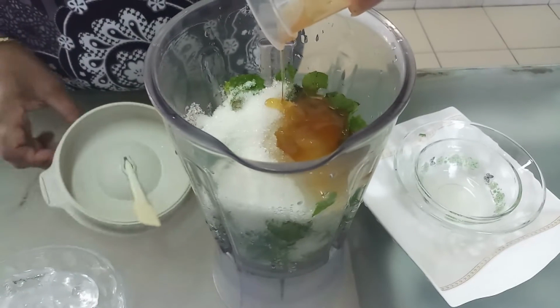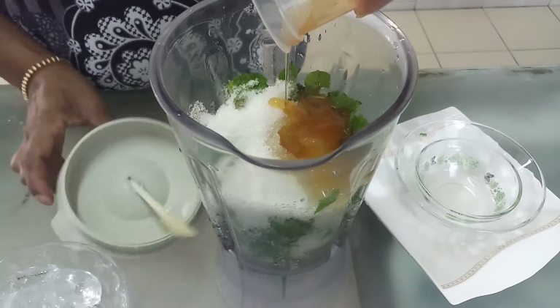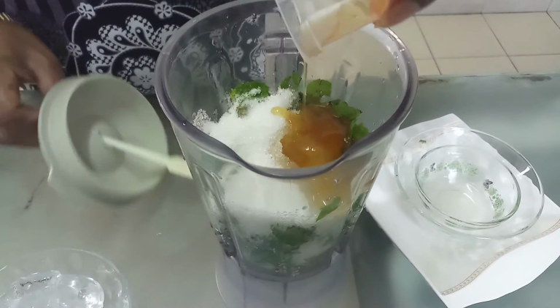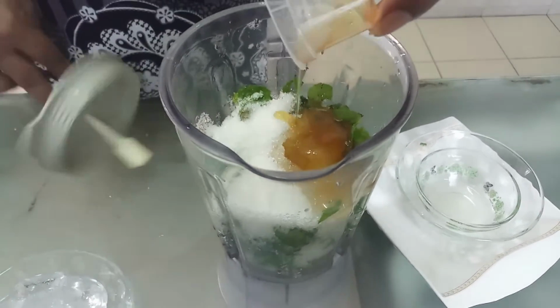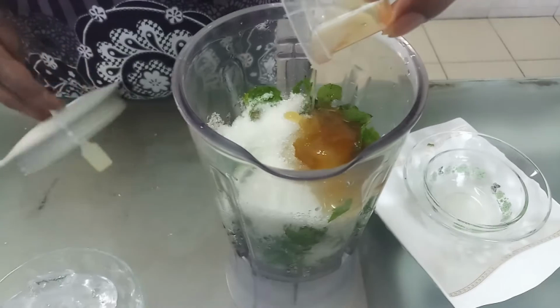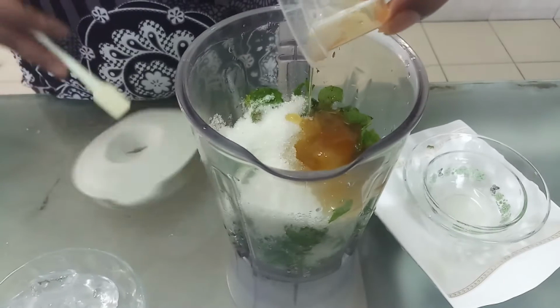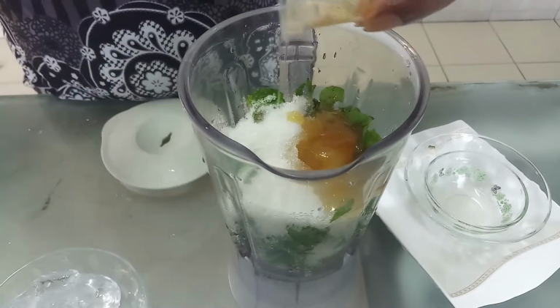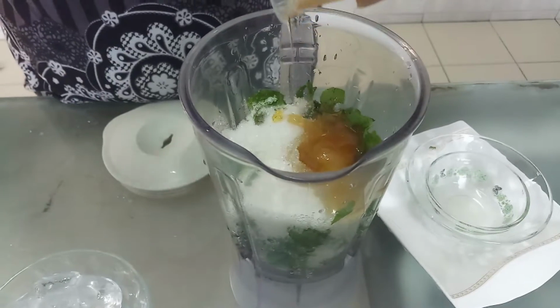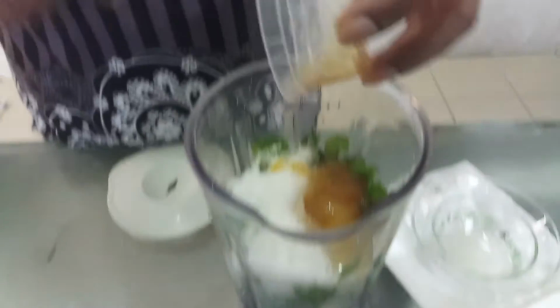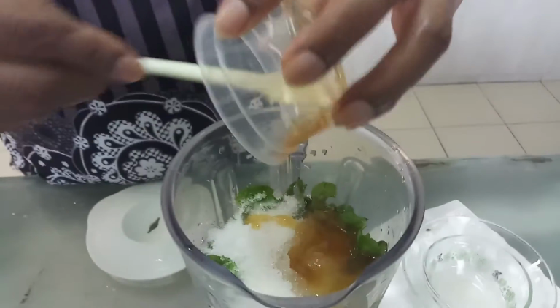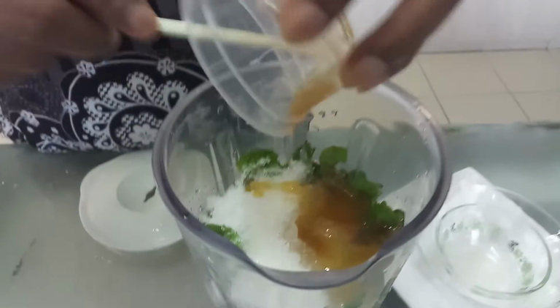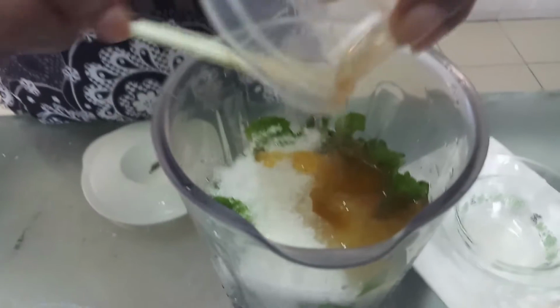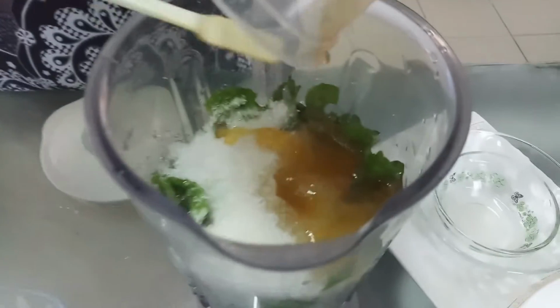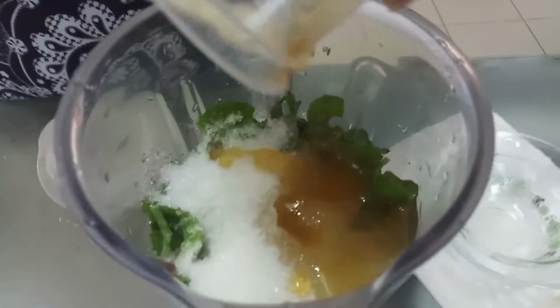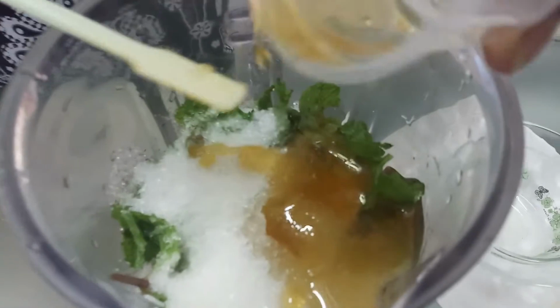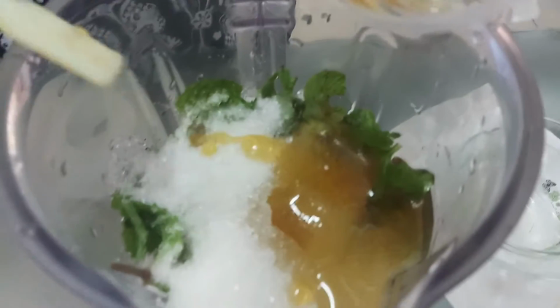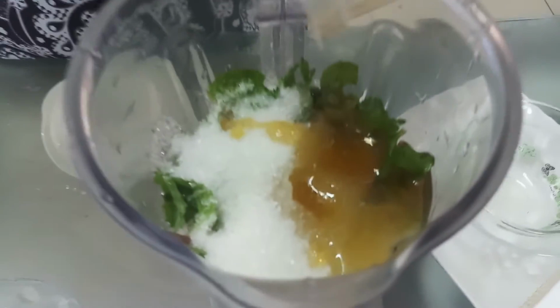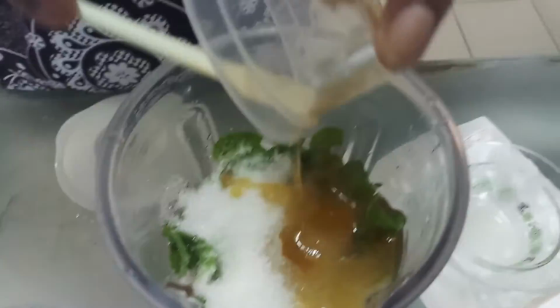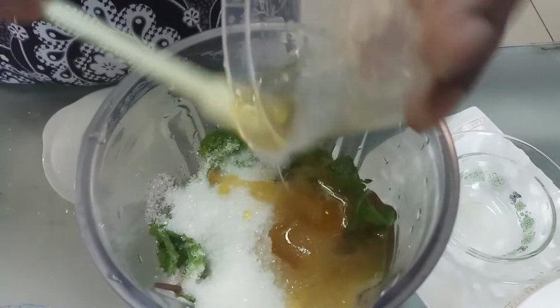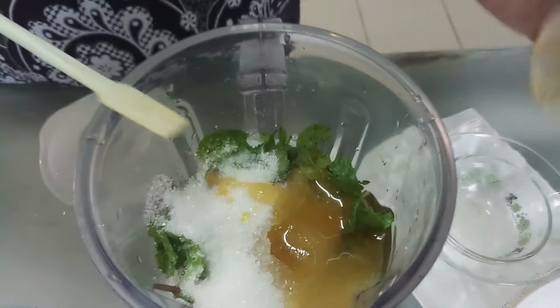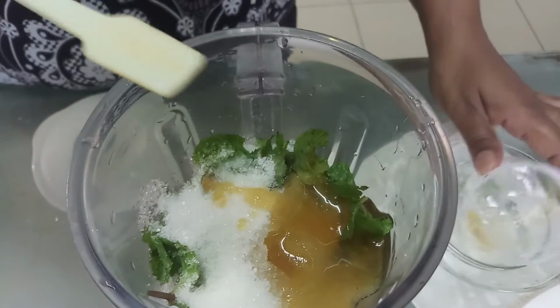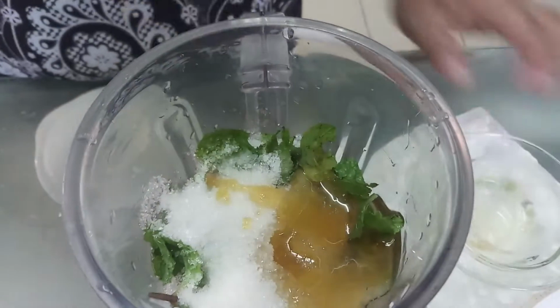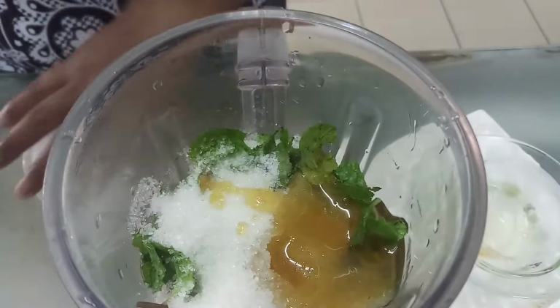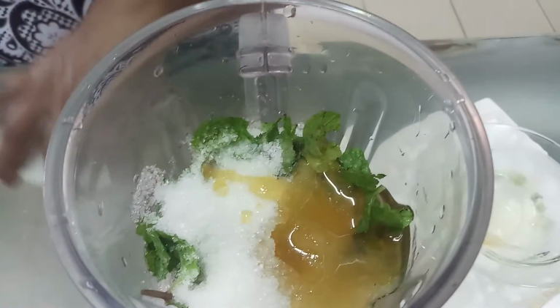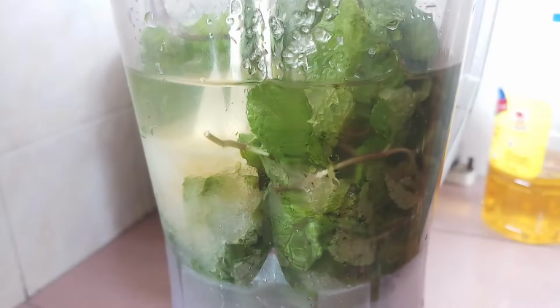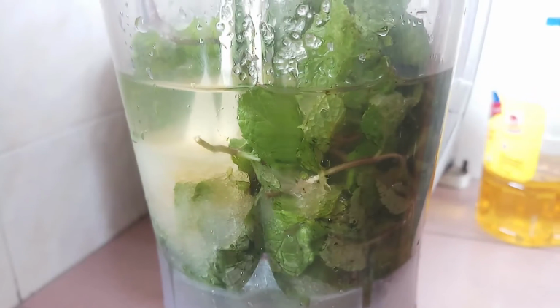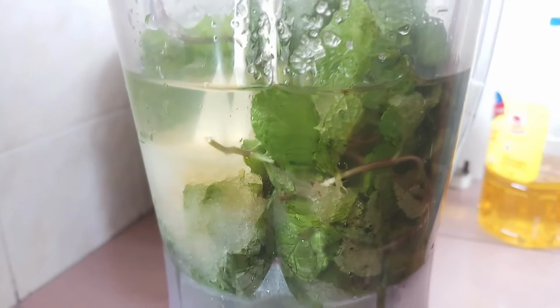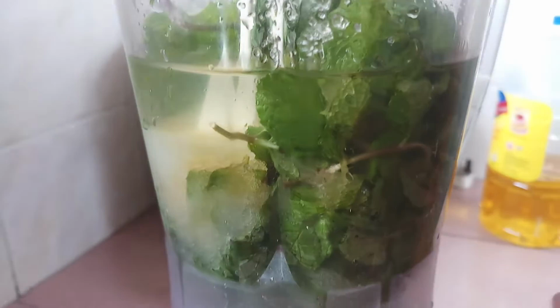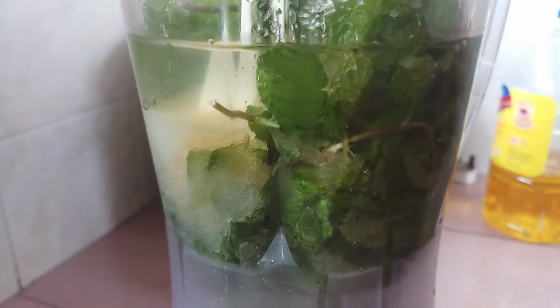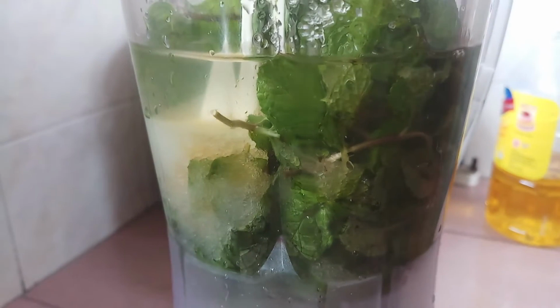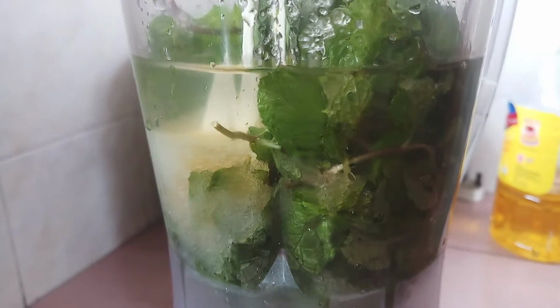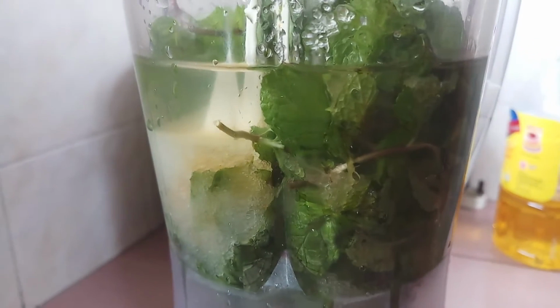Now I am going to blend, then later I am going to strain the water. I add 1 bowl of water.